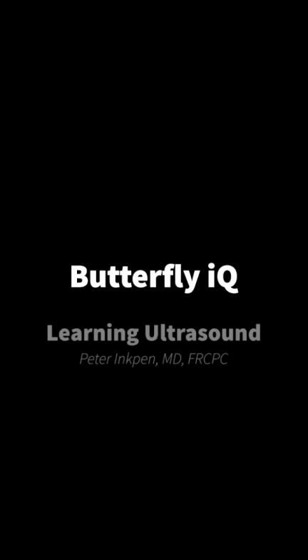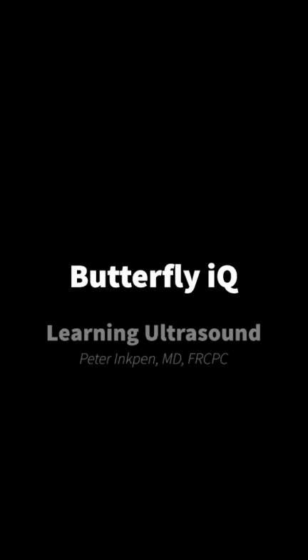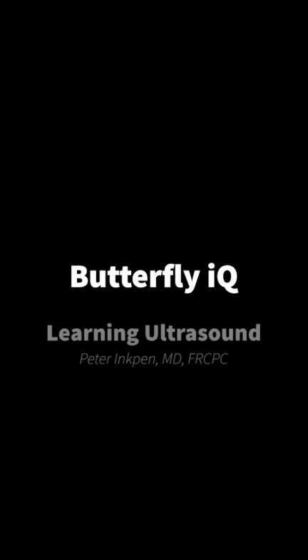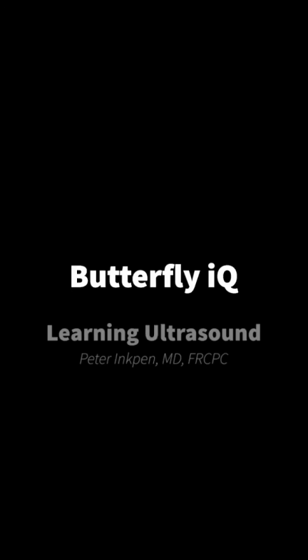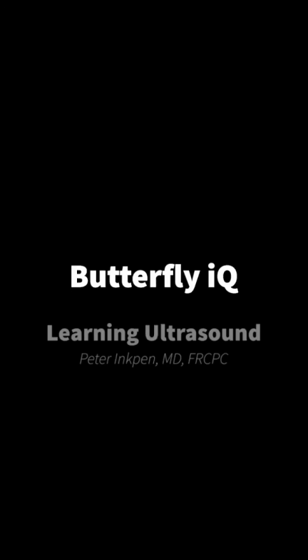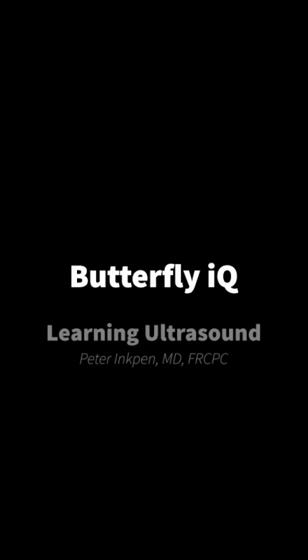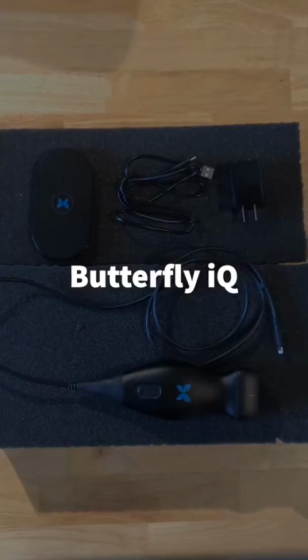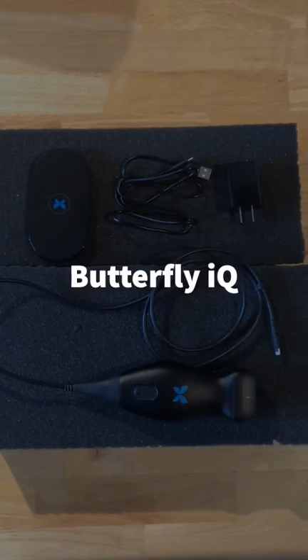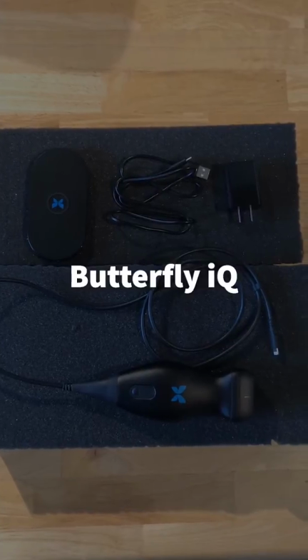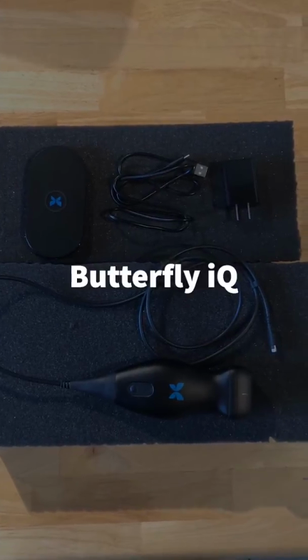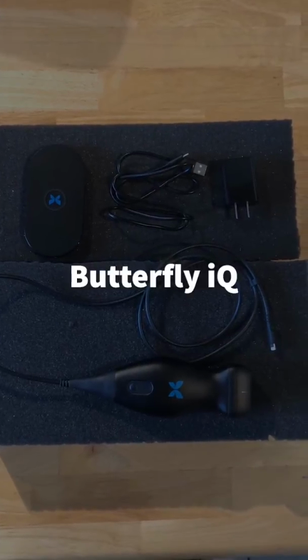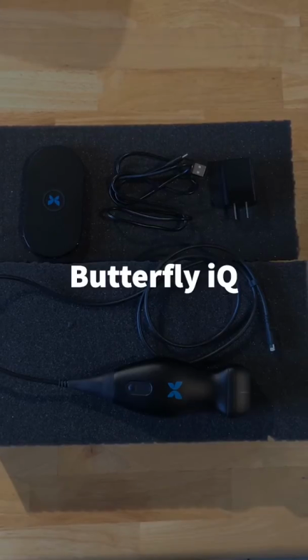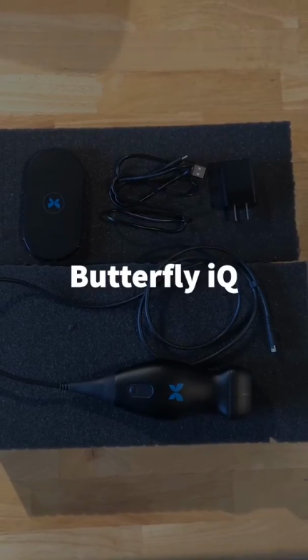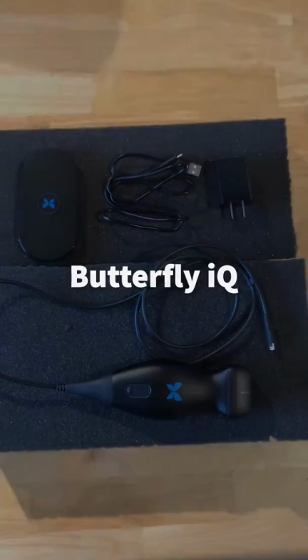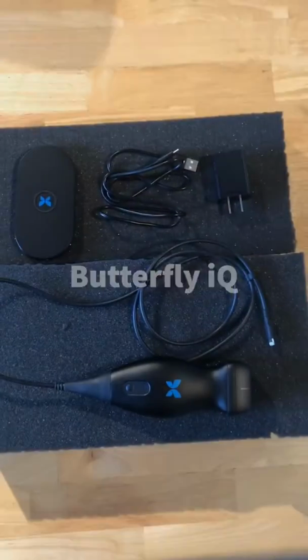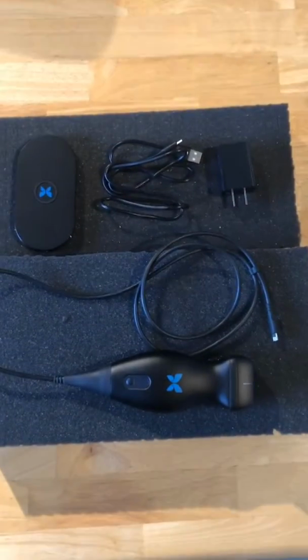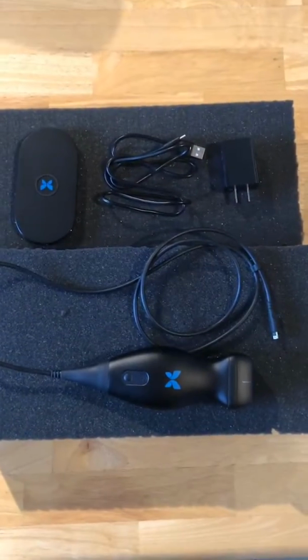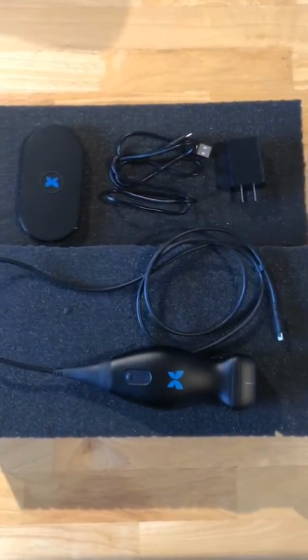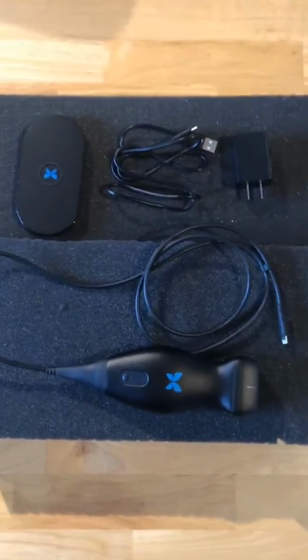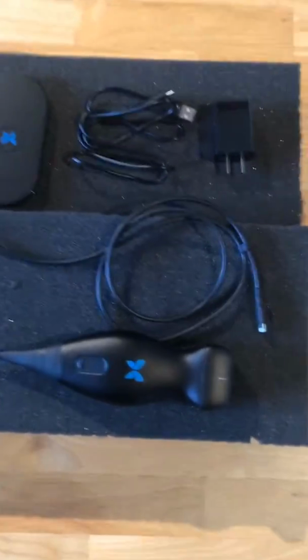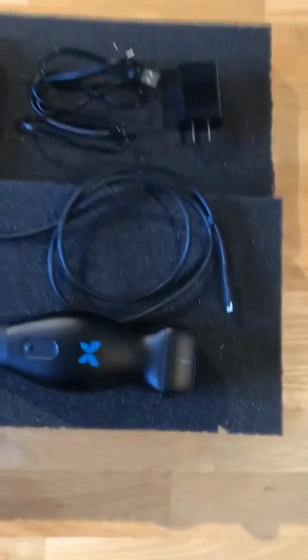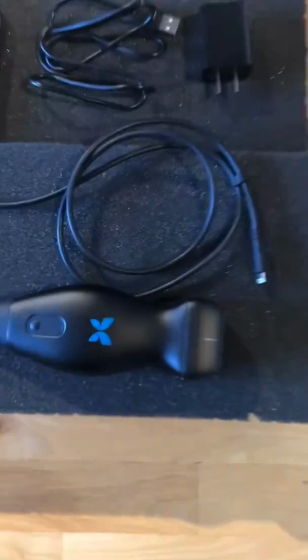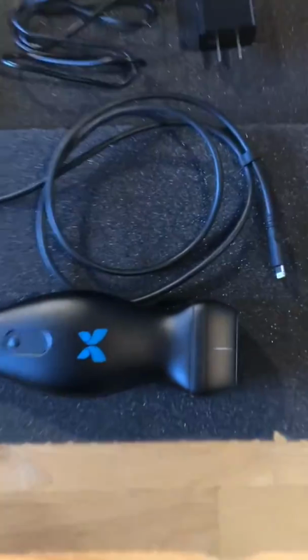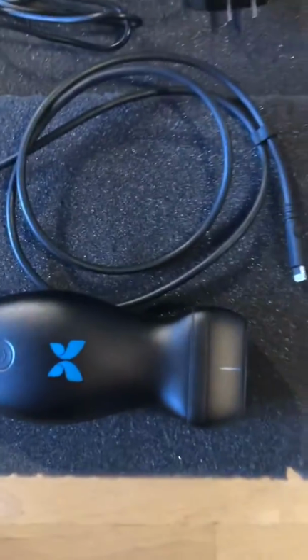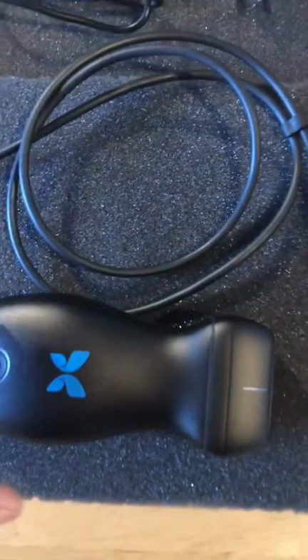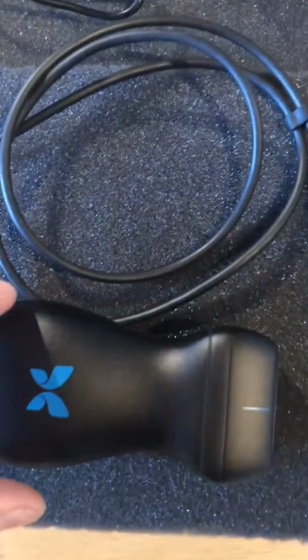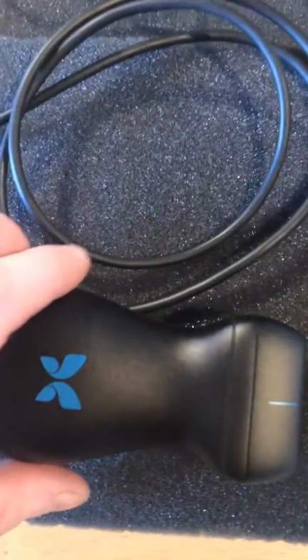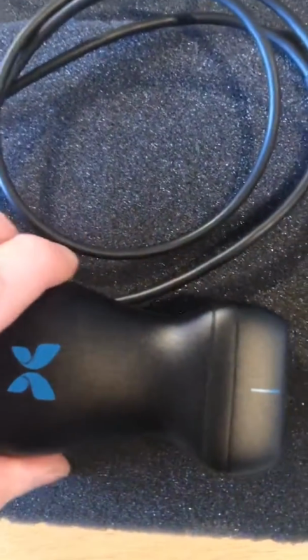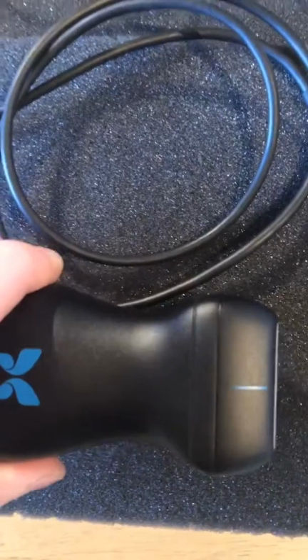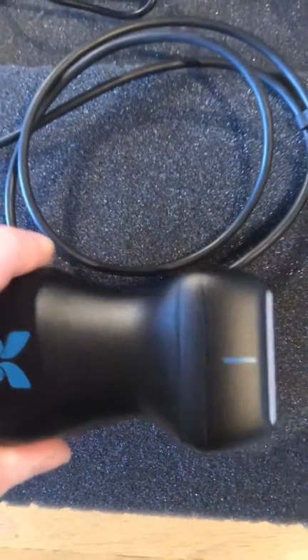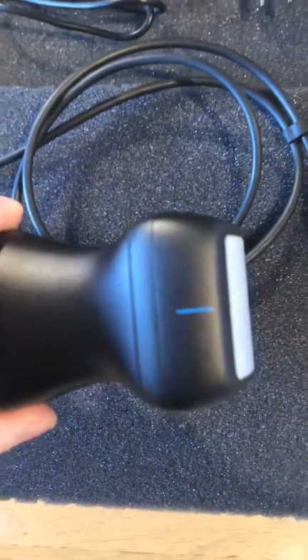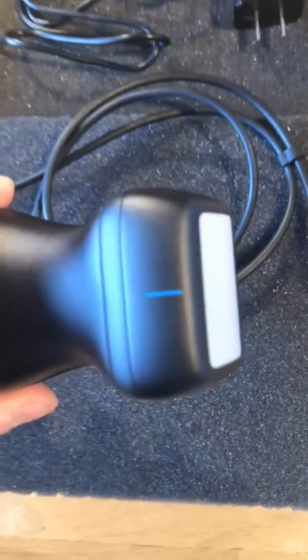This is a brief introduction to this ultrasound machine that I picked up last week. I'll show you the machine itself and some of the early scanning that I've completed.